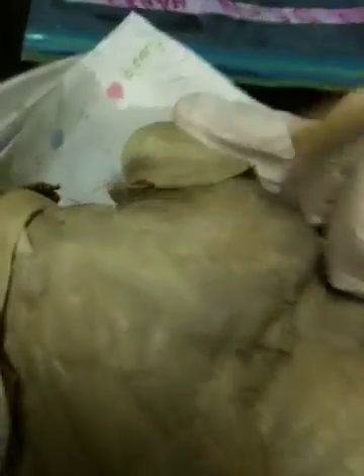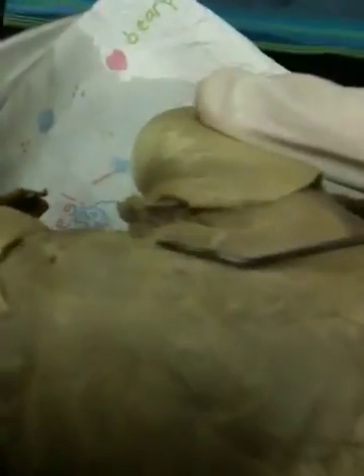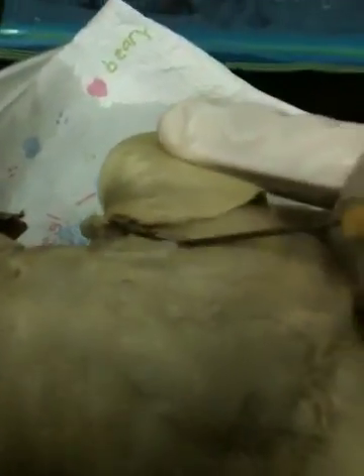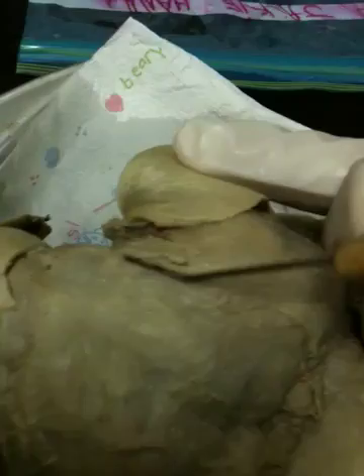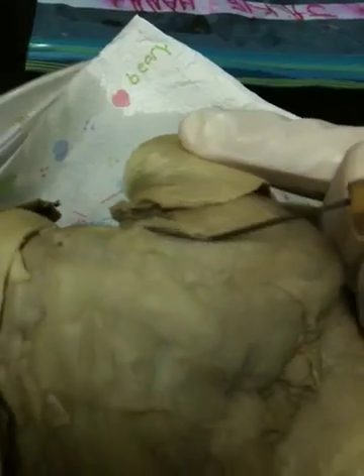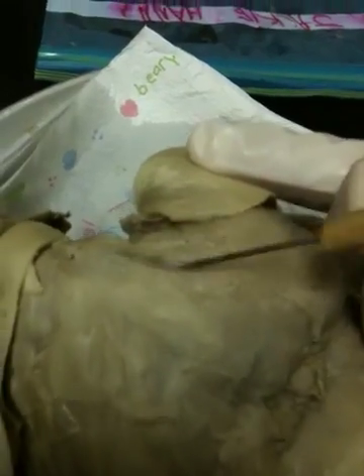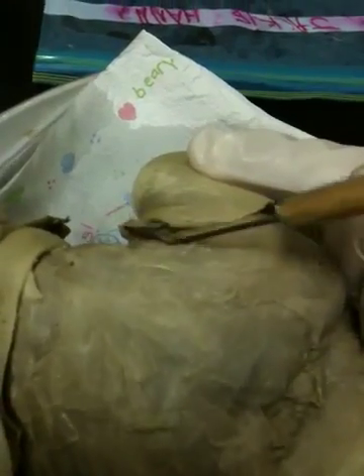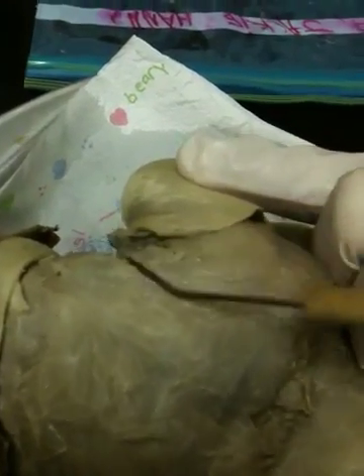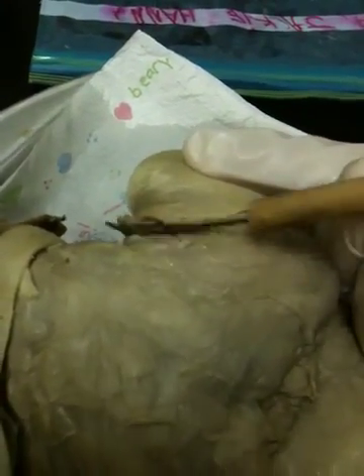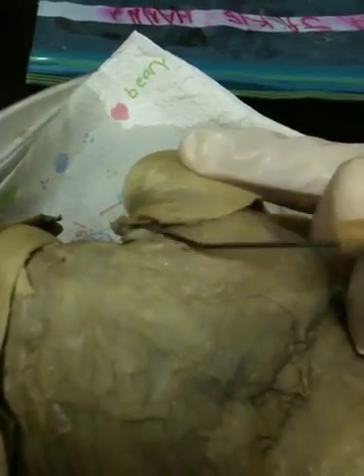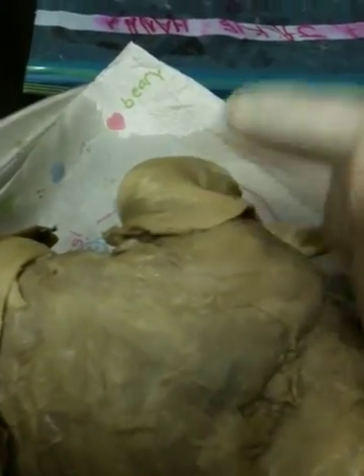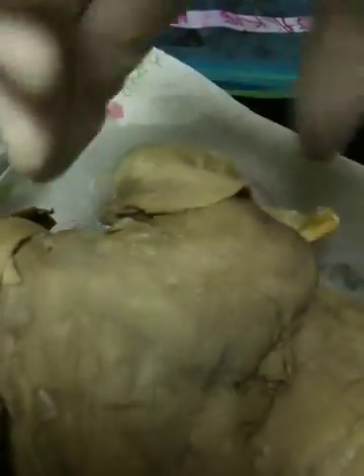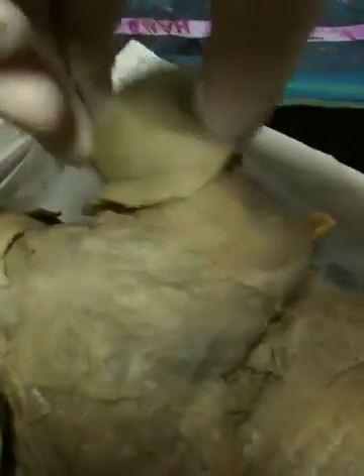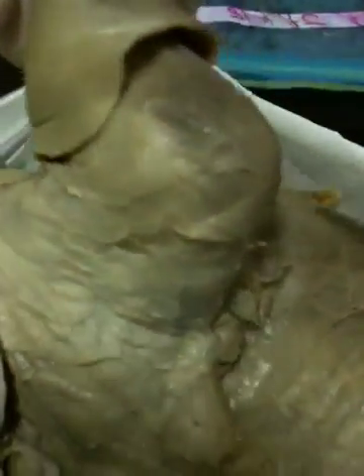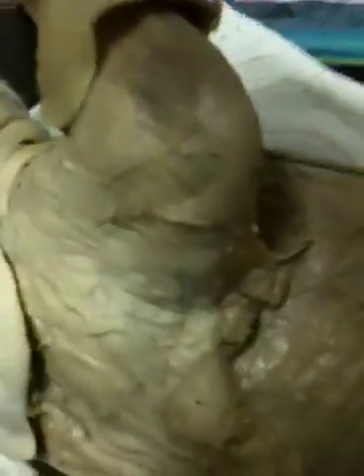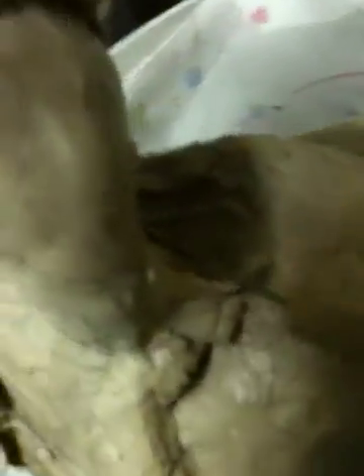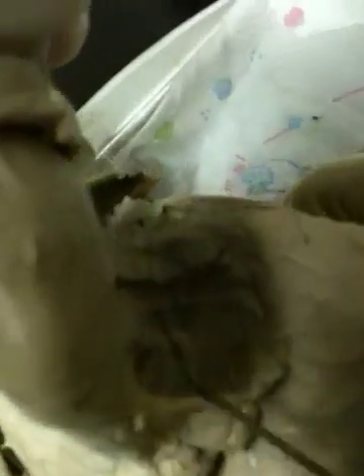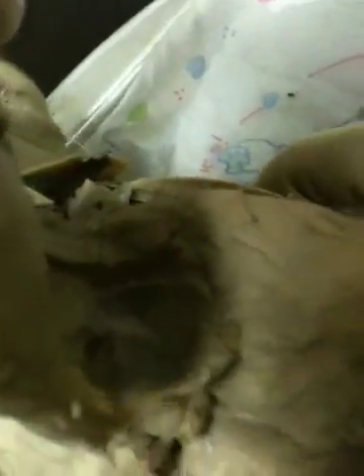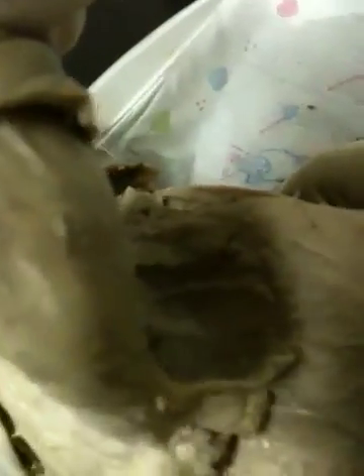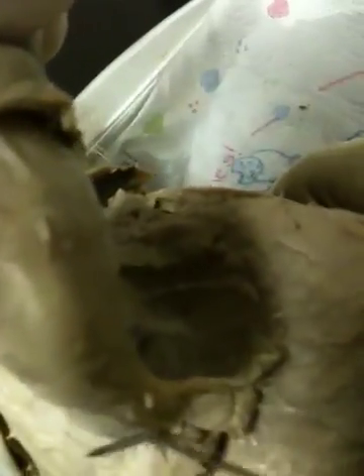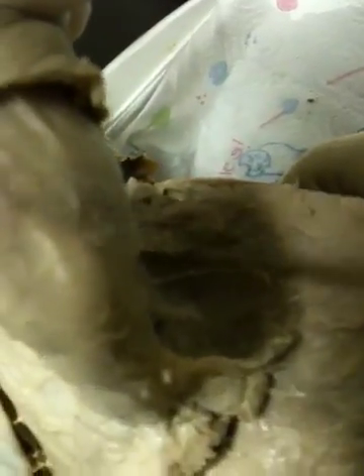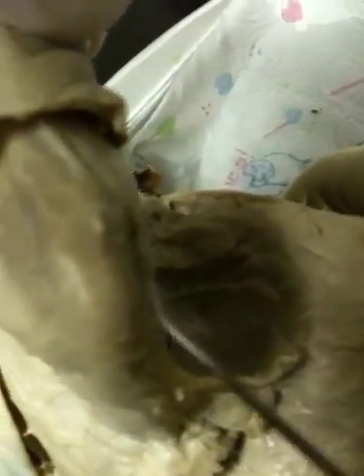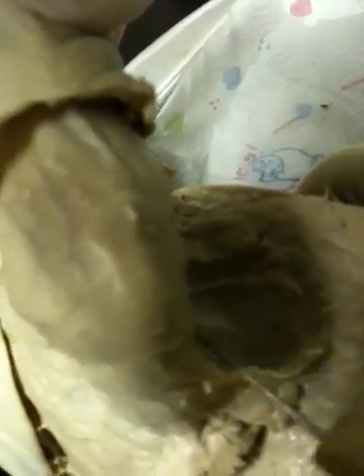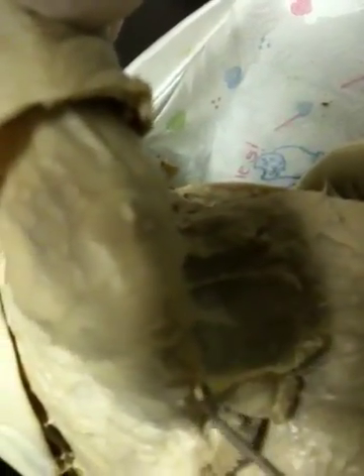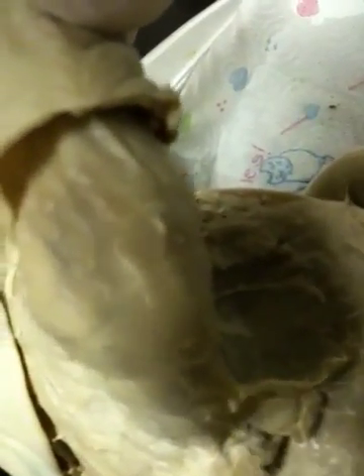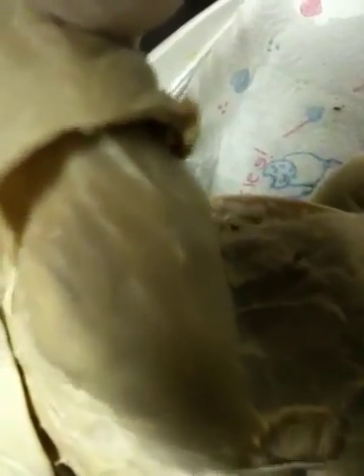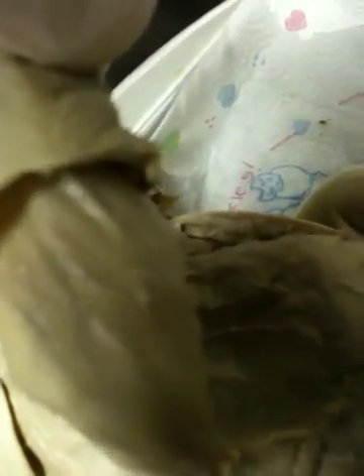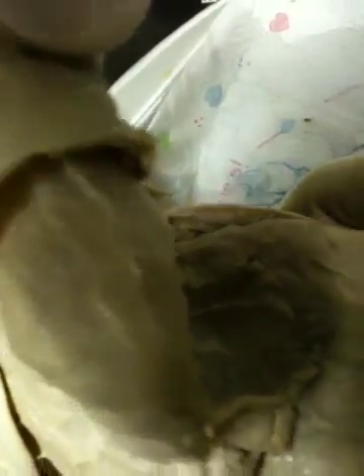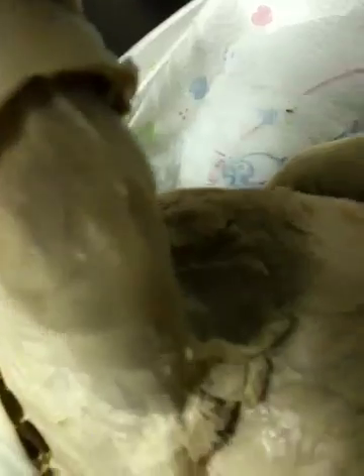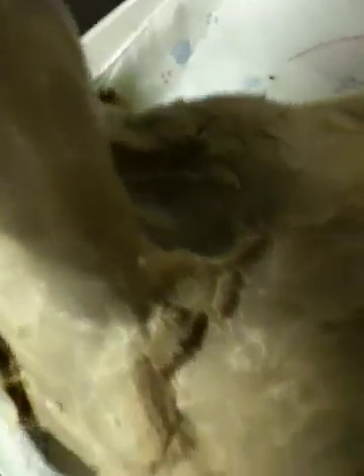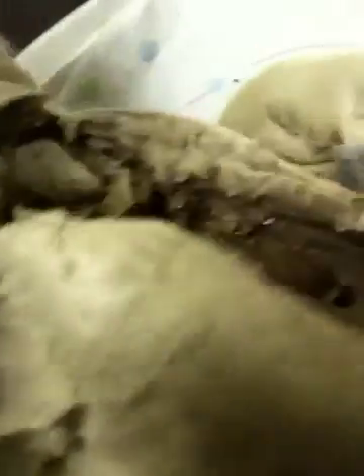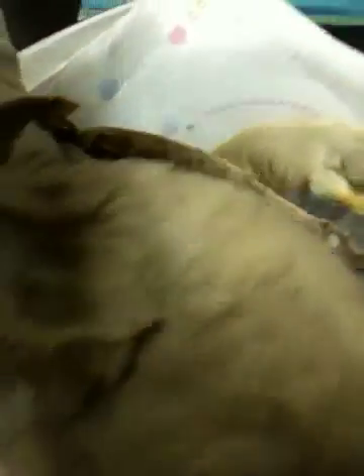You have the biceps — the biceps brachii — right in this area. And down here we have the triceps. It goes on both sides of the bottom part of the arm.